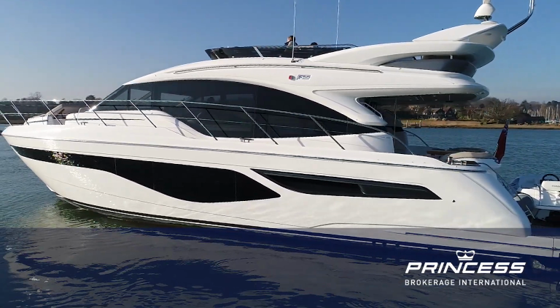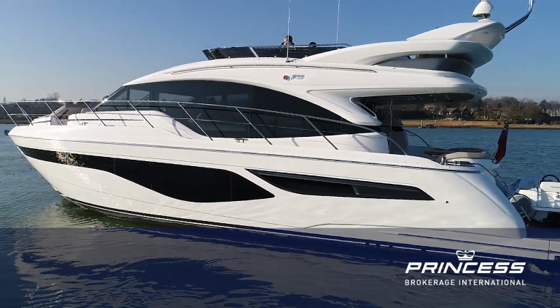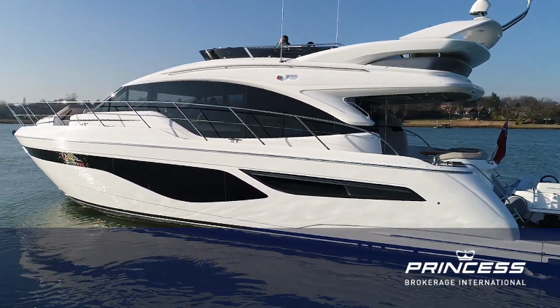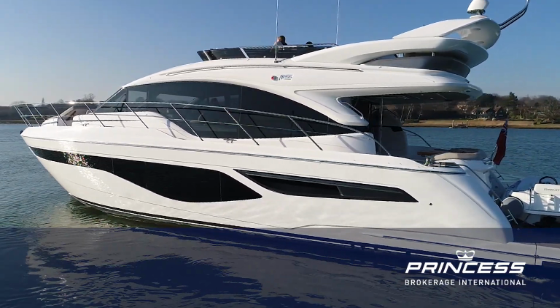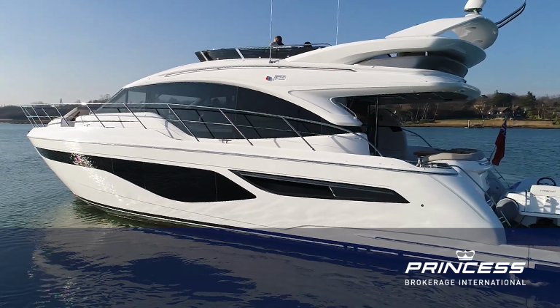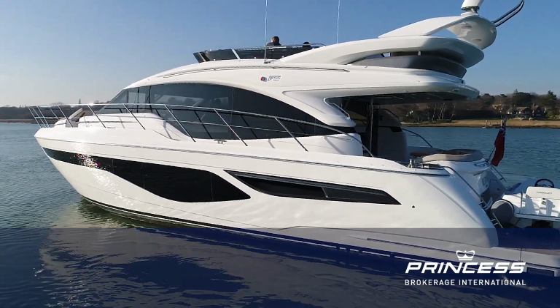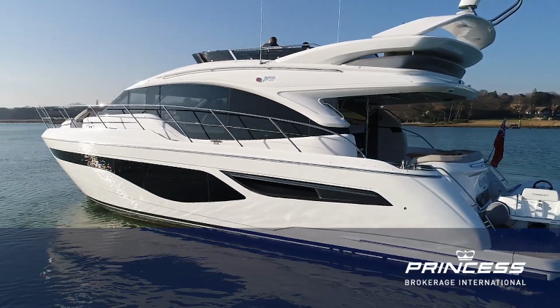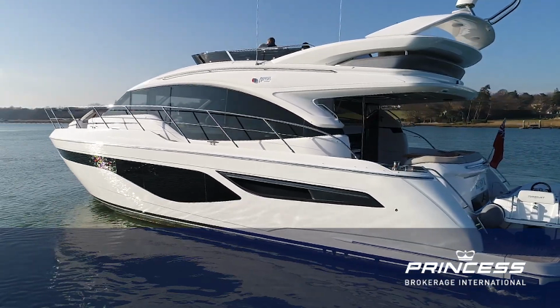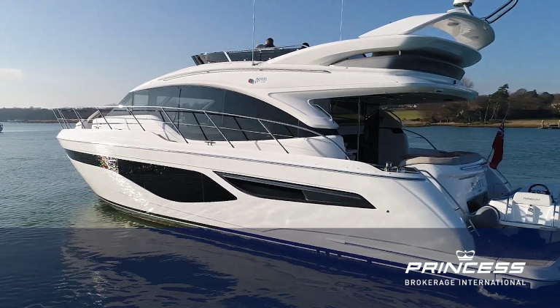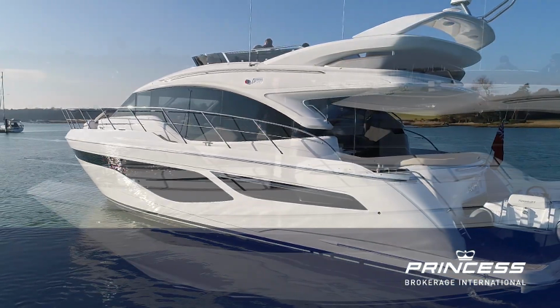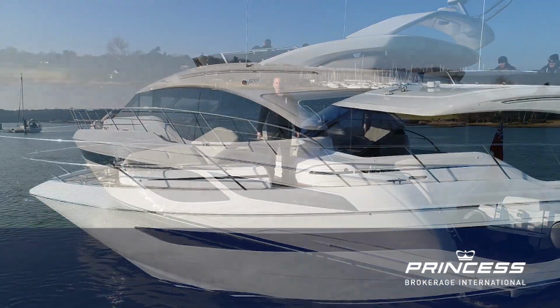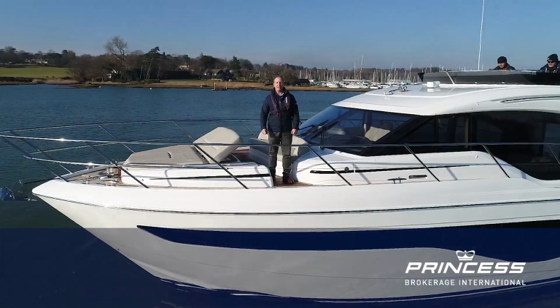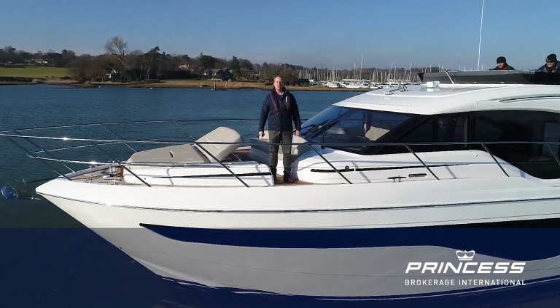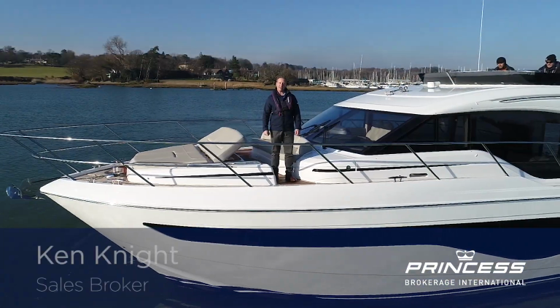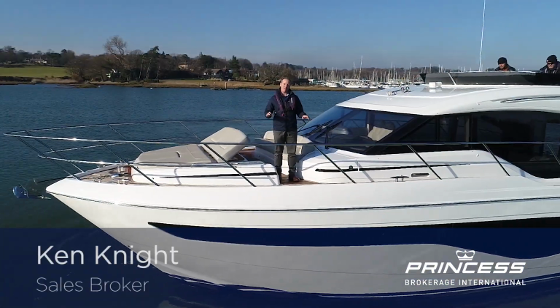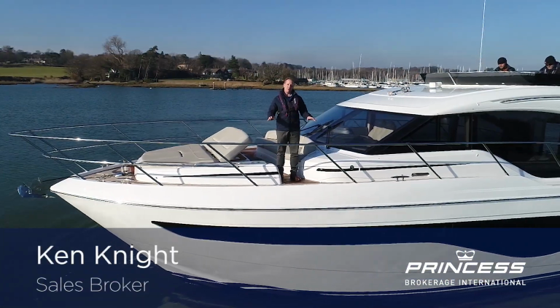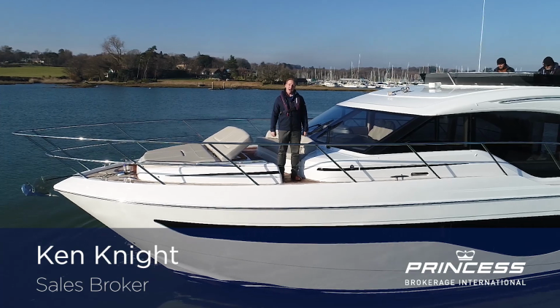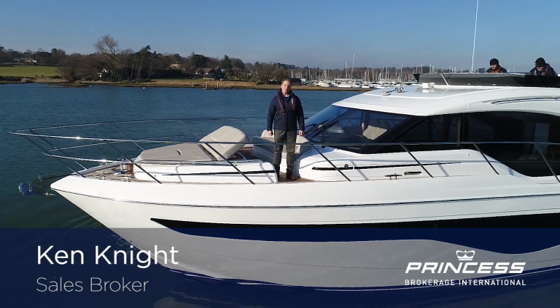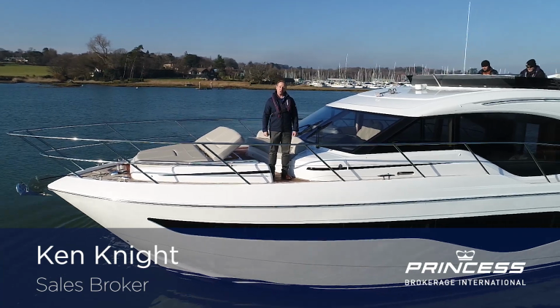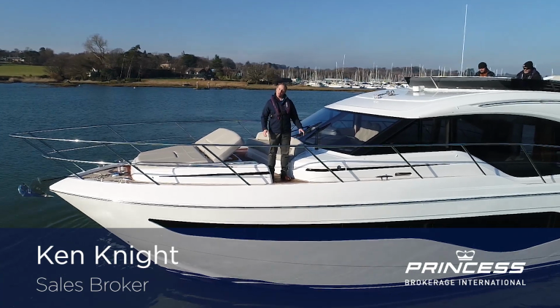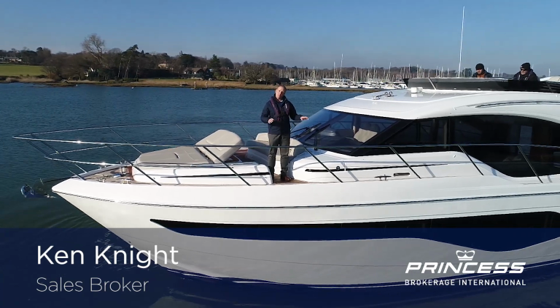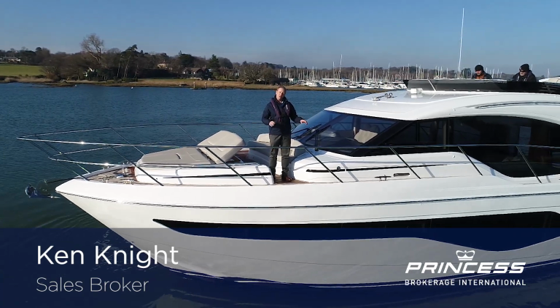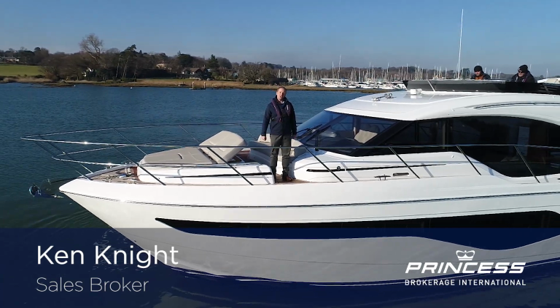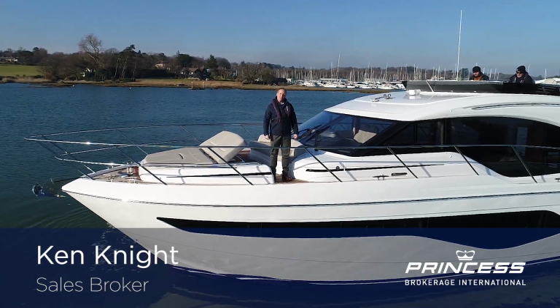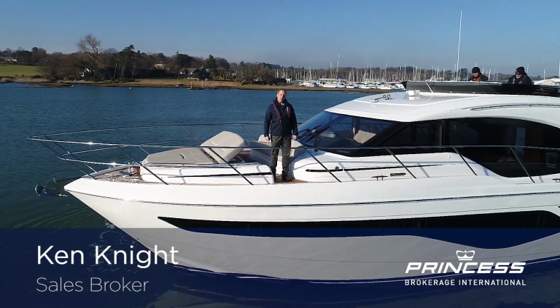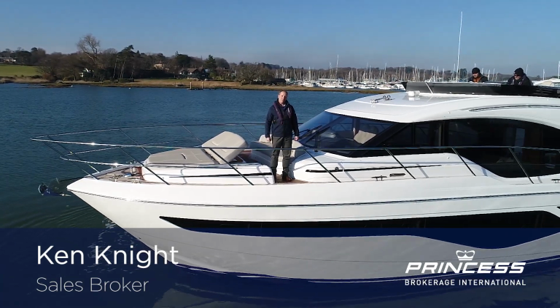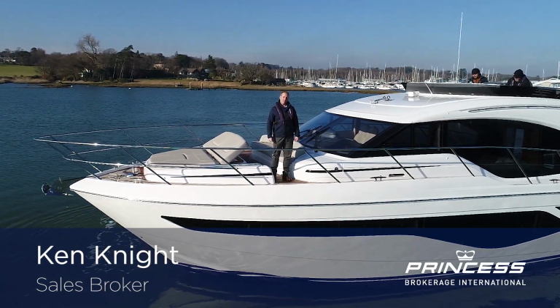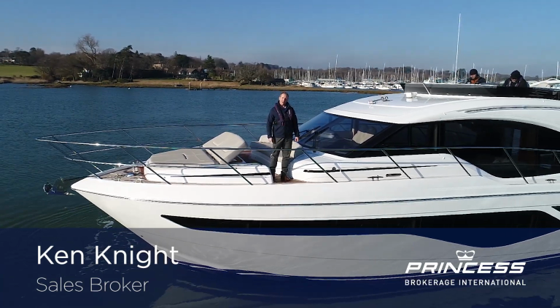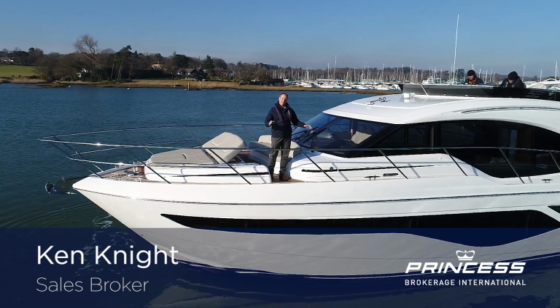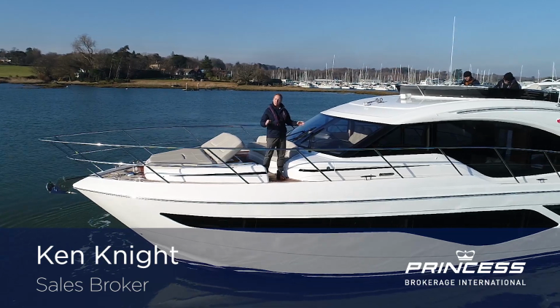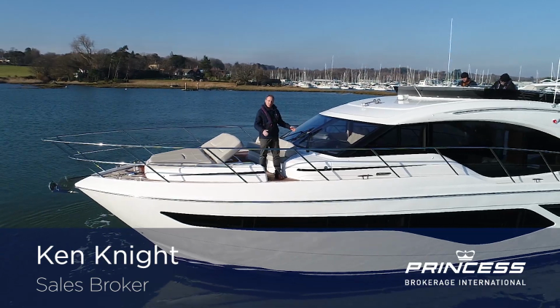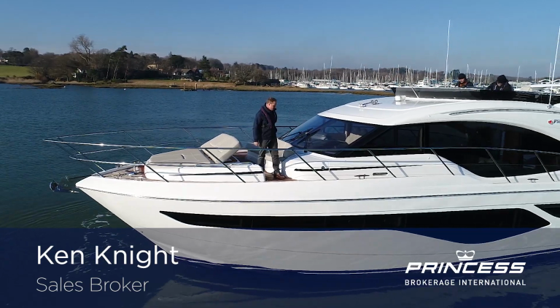Hello, my name is Ken Knight, I'm from Princess Brokerage International. We're here on a beautiful sunny morning in Swanwick on the River Hamble, and we've got a real treat — we can have a look around Ruby 2. She's a nearly new F55 and we'd love to show you around.